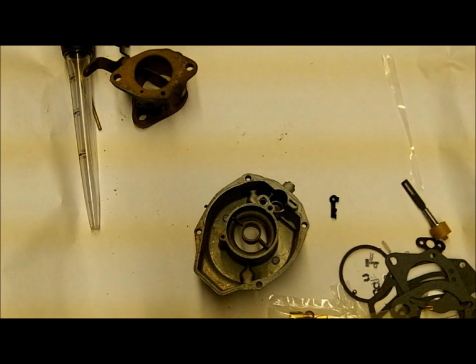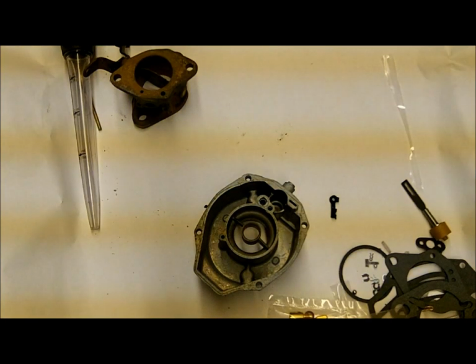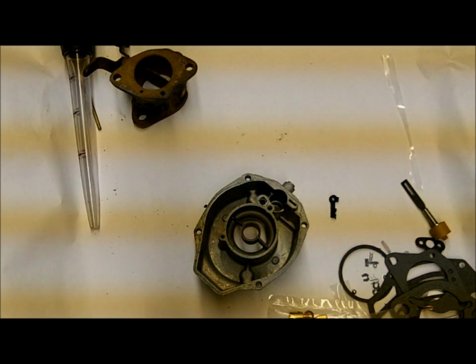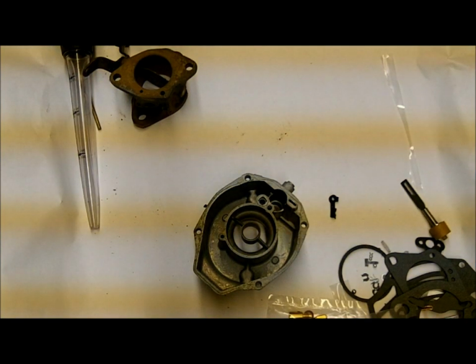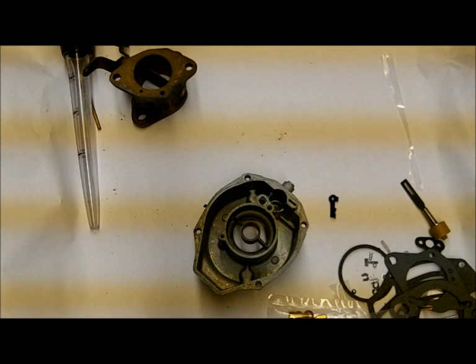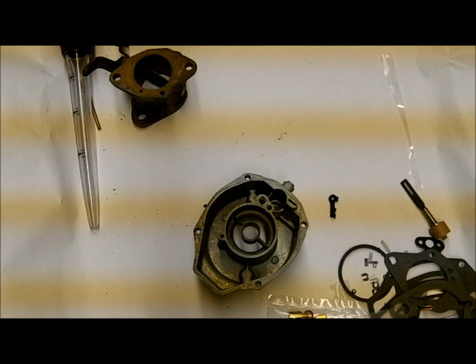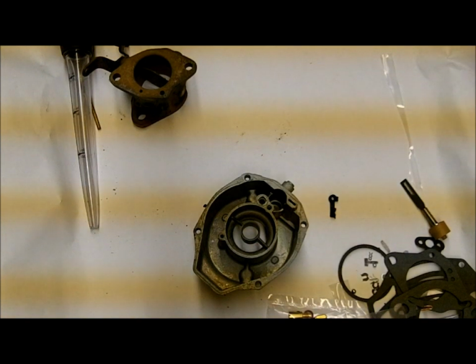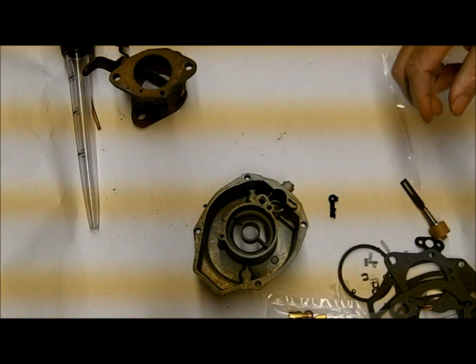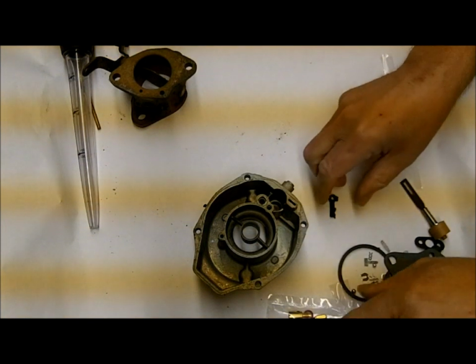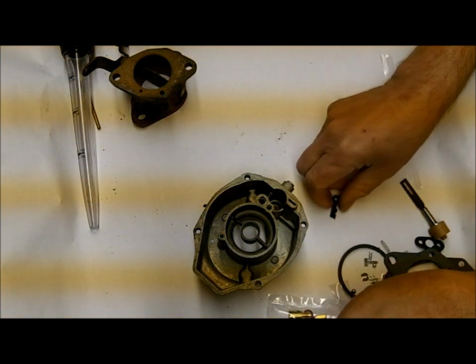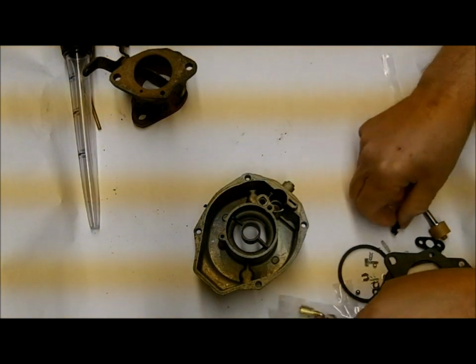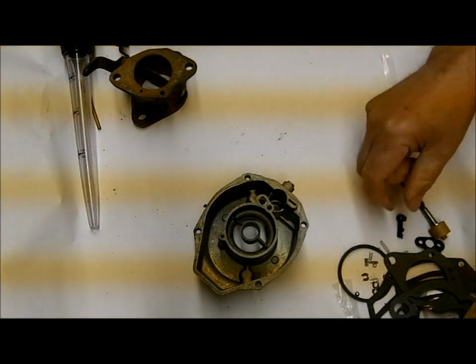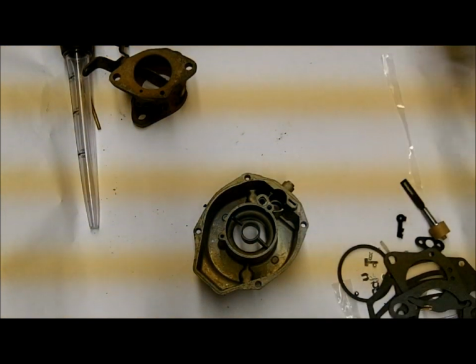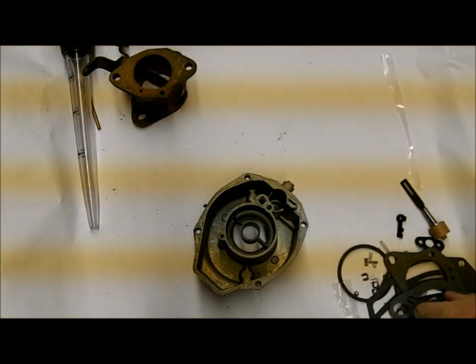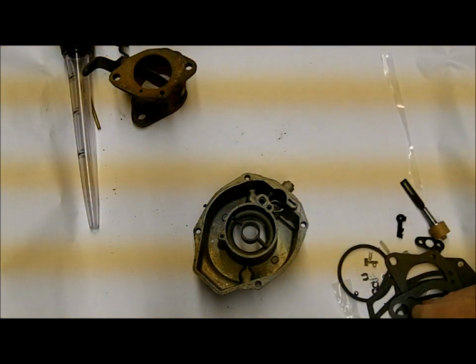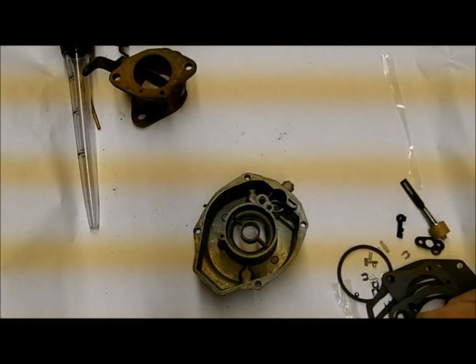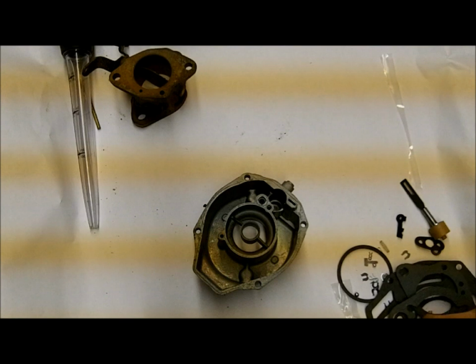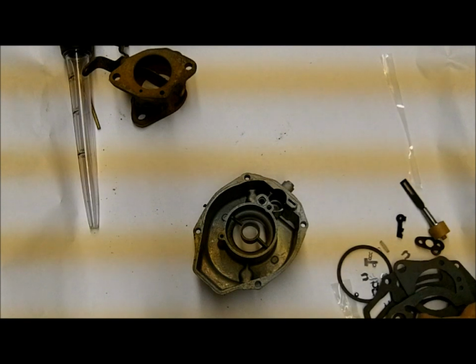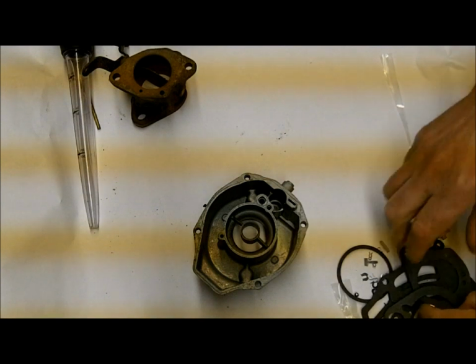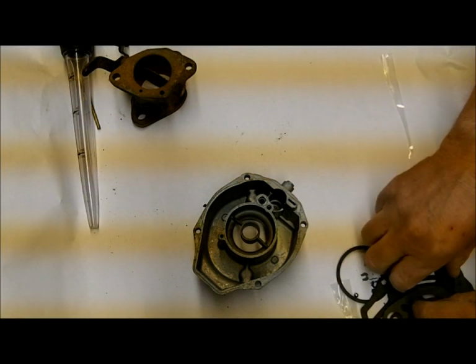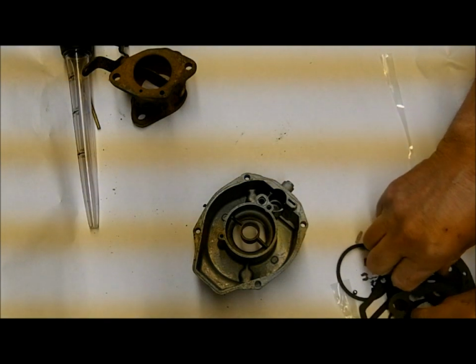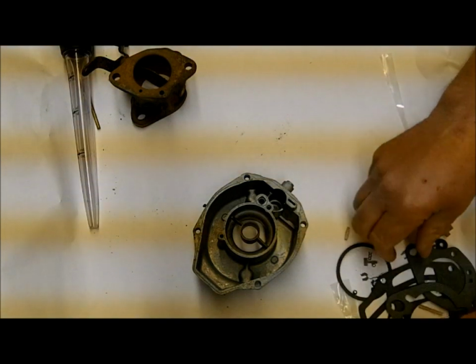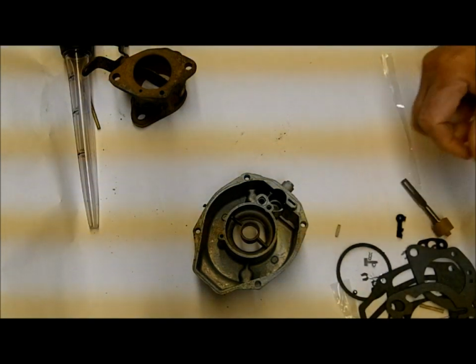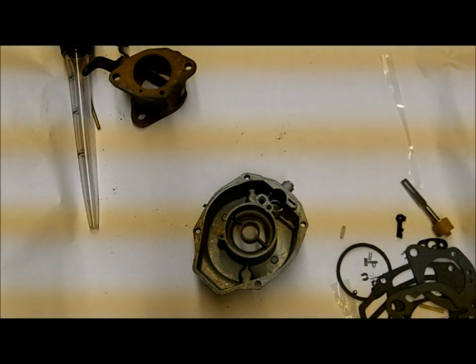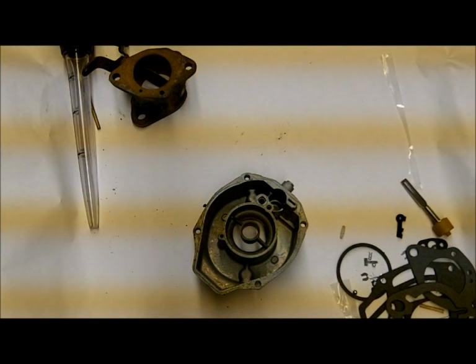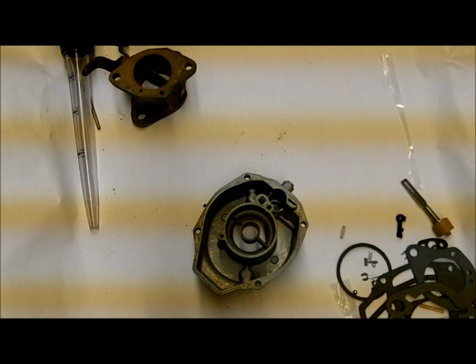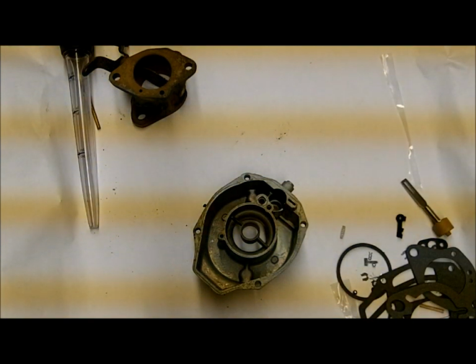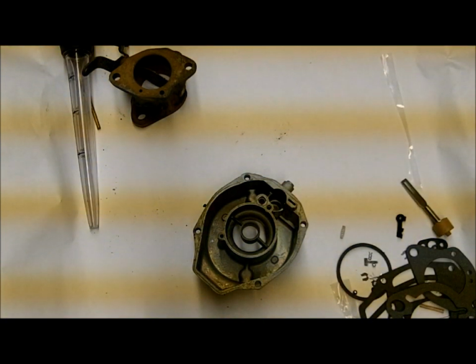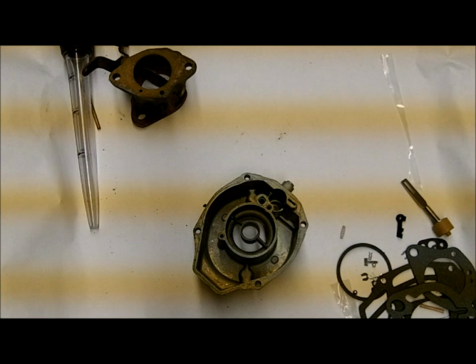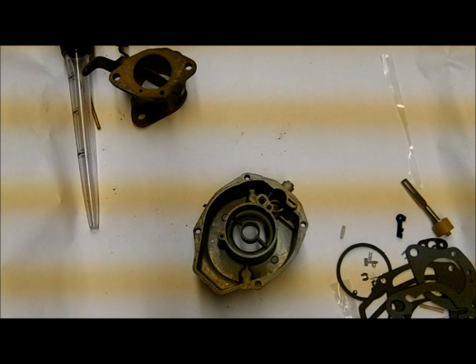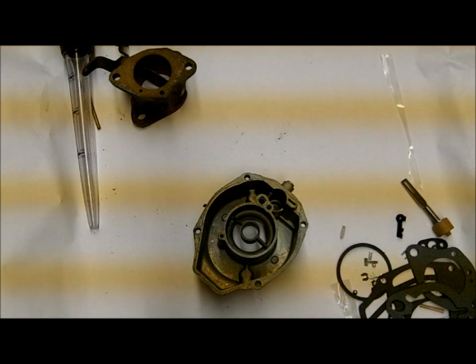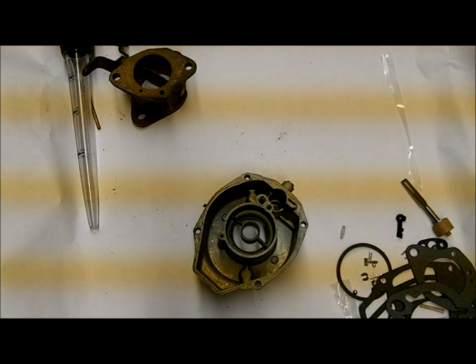Hi, Mike at Mike's Carburetor Parts. I'm in the process of rebuilding this Rochester B one-barrel carburetor. Rochester B meaning it's a manual choke — BC would be an automatic choke.